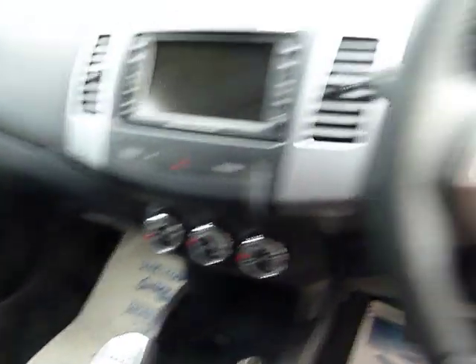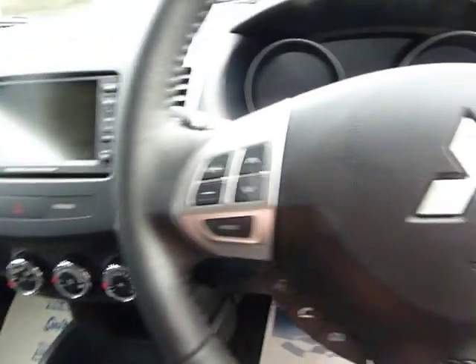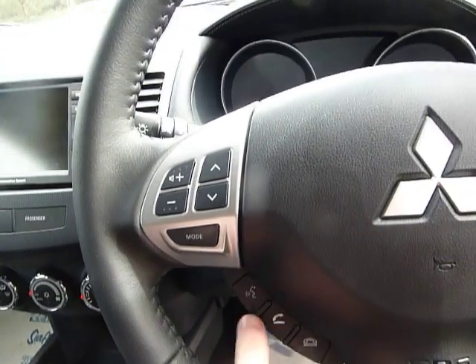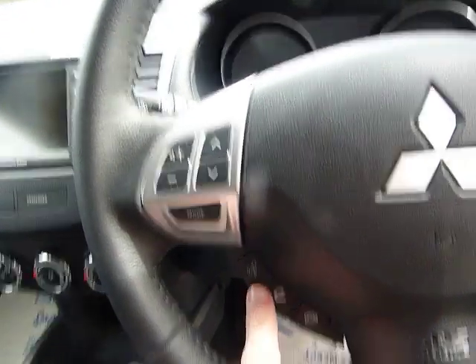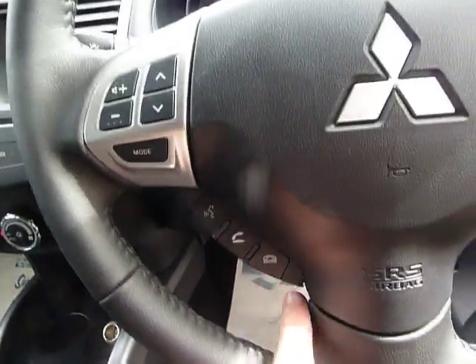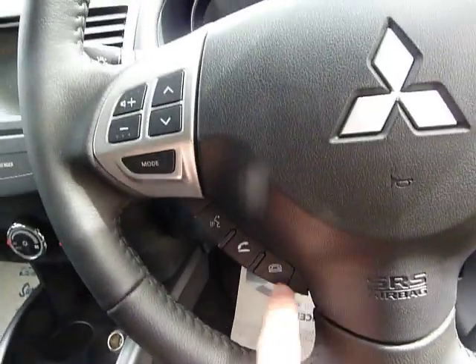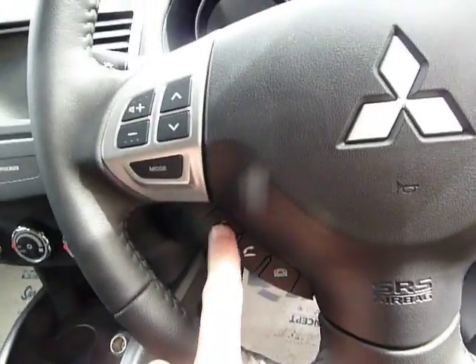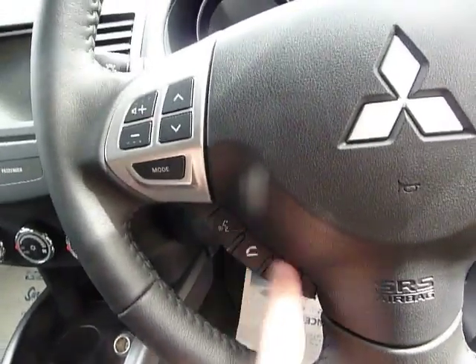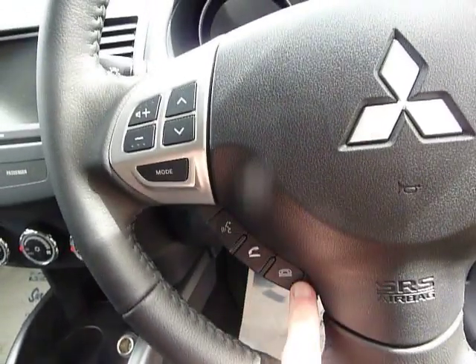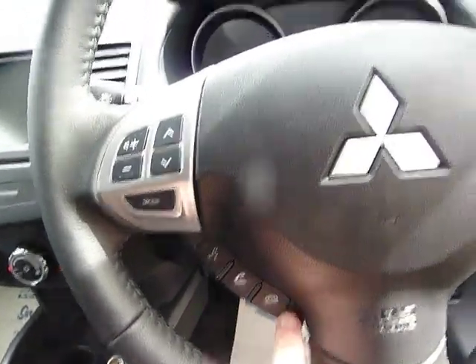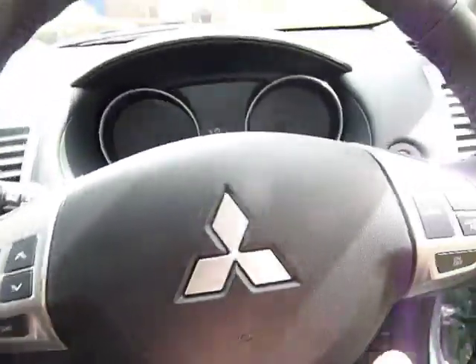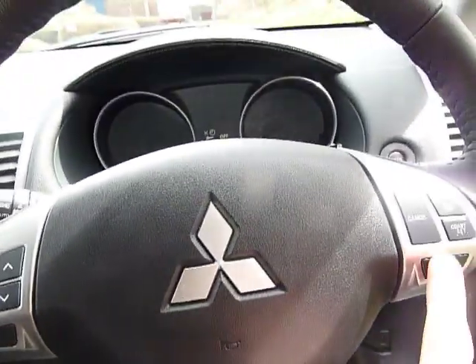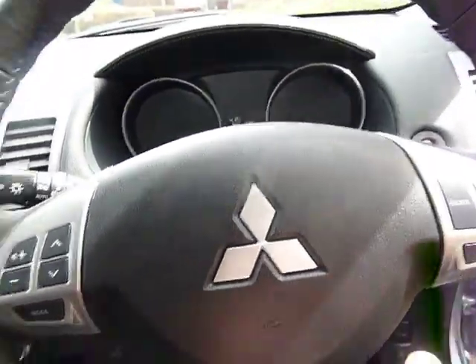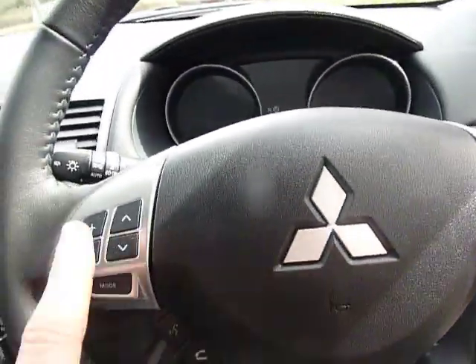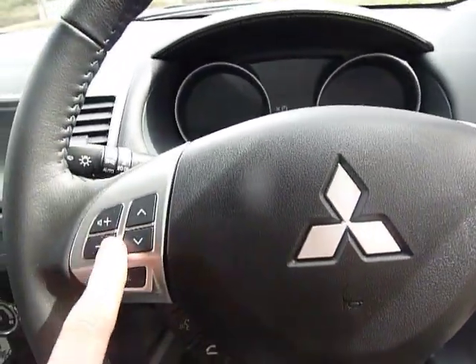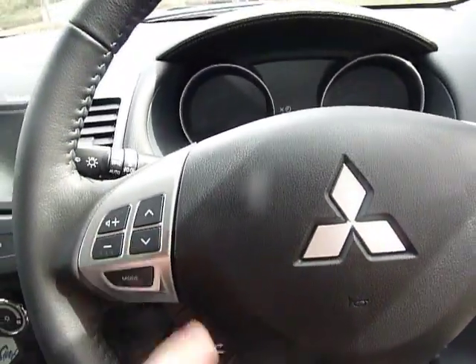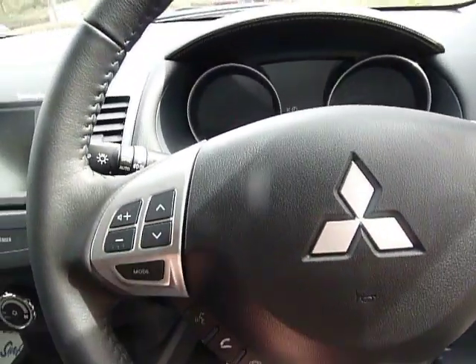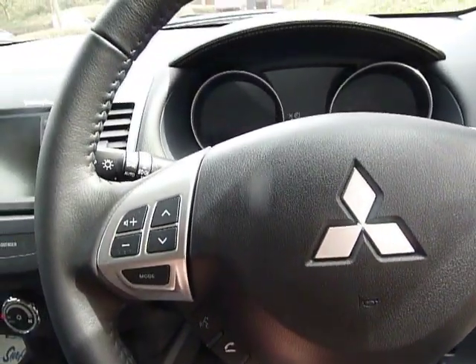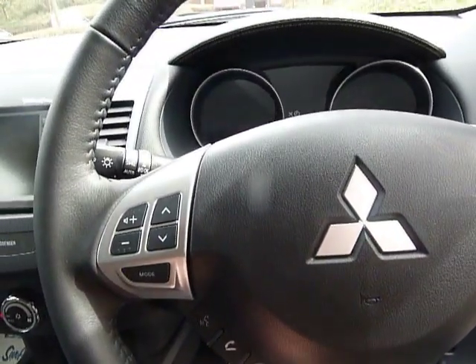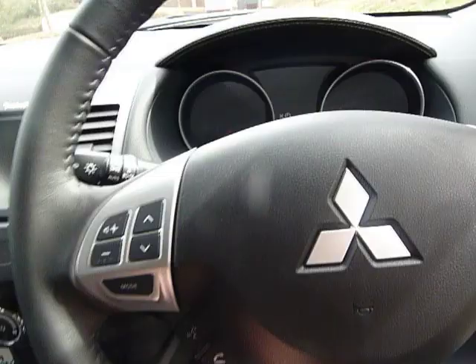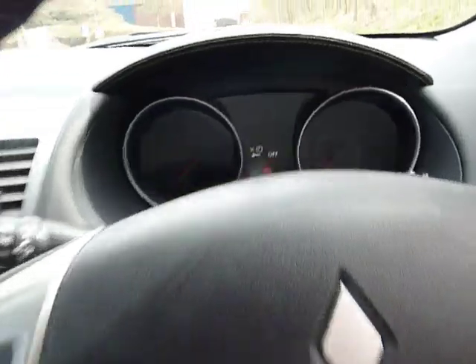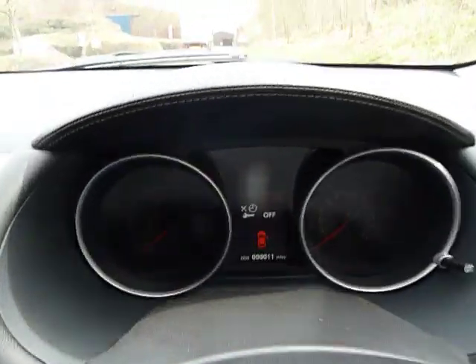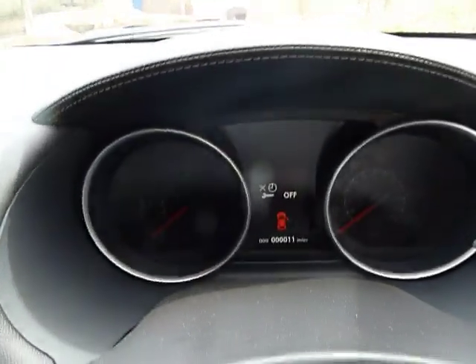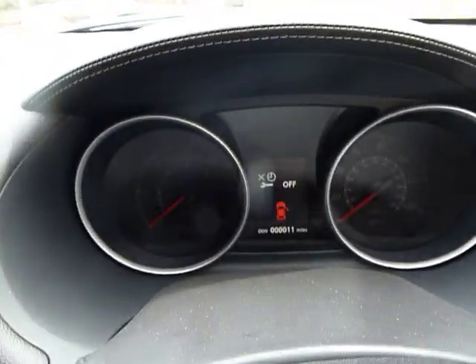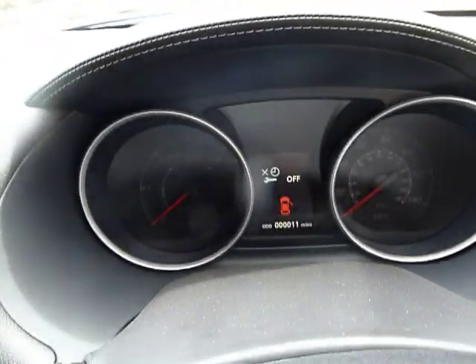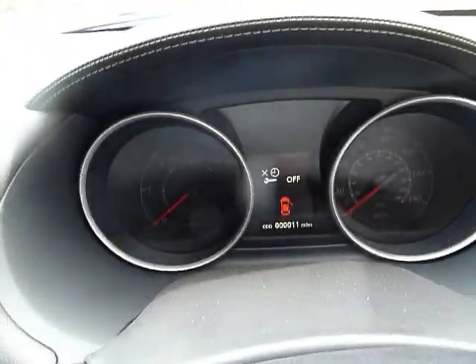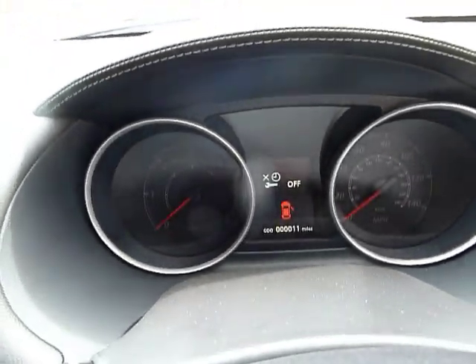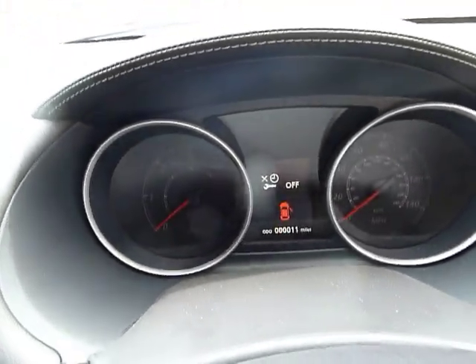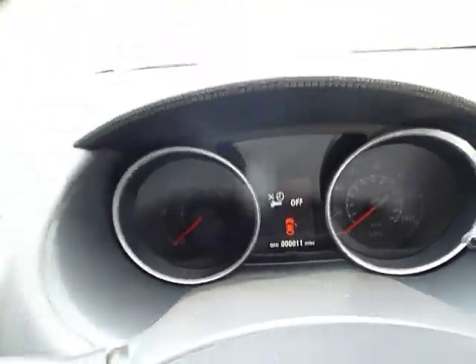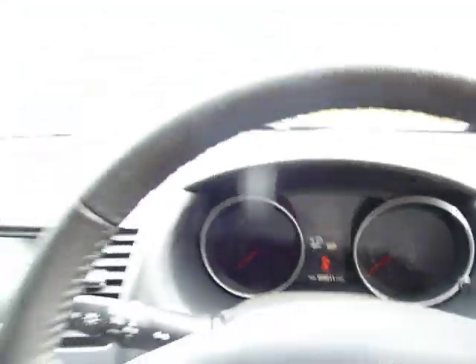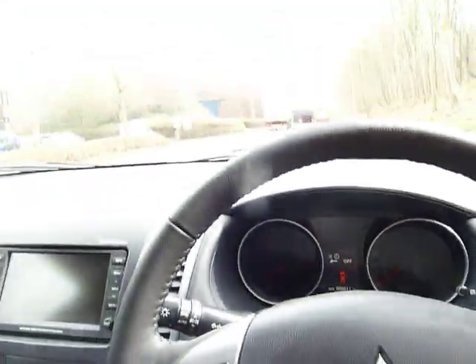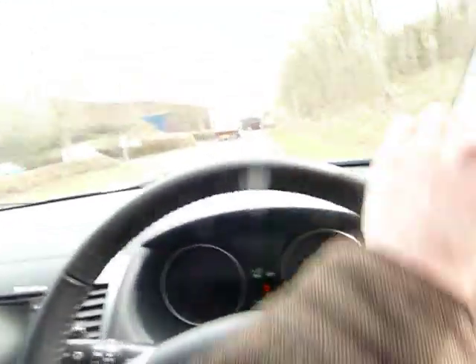It also comes with a hands-free telephone kit situated on the steering wheel, along with cruise control and audio controls on the steering wheel. Just confirmation of the miles — this one has done 11 miles only.